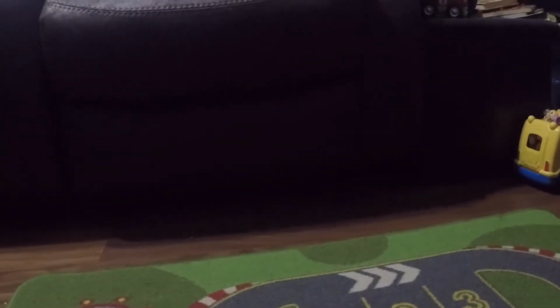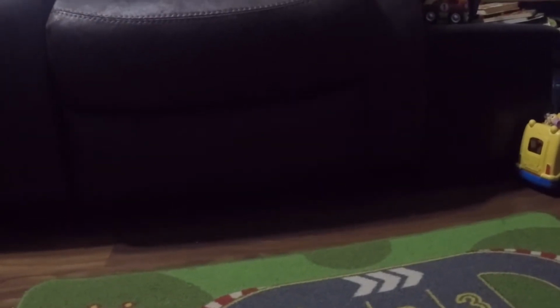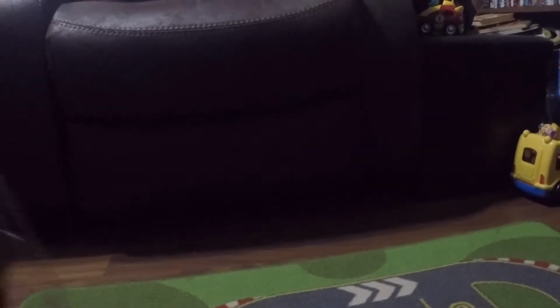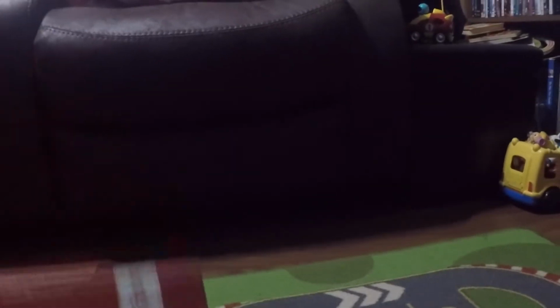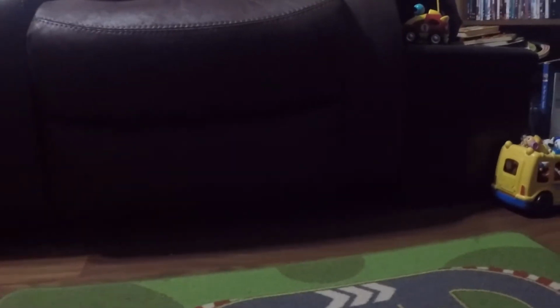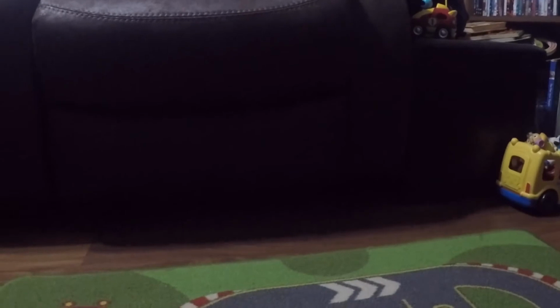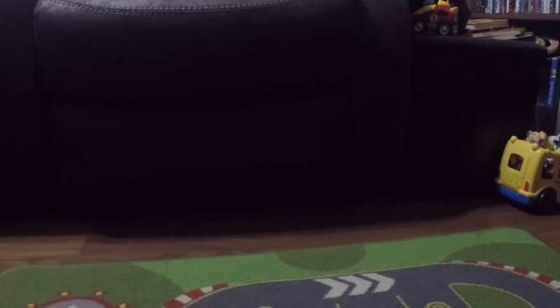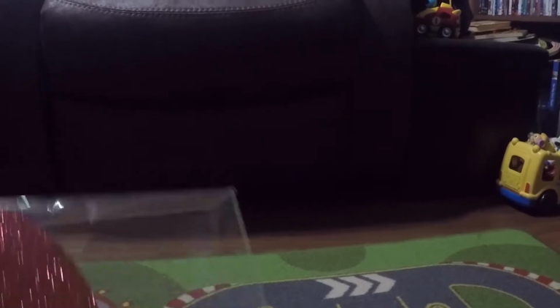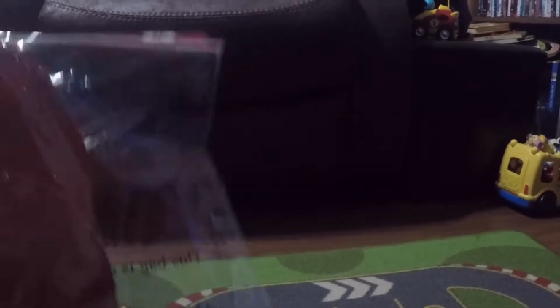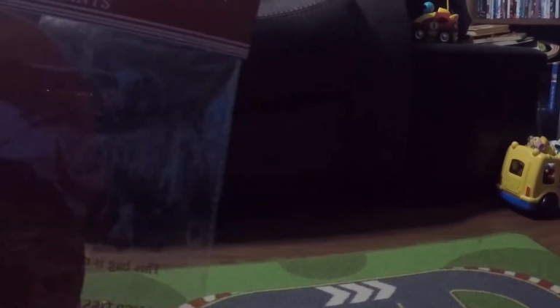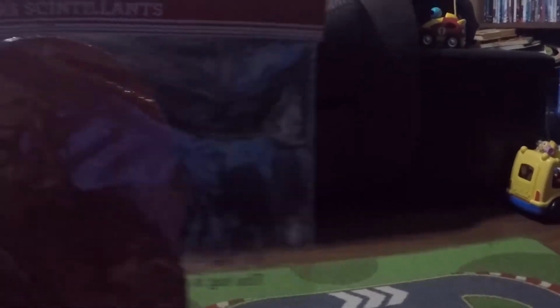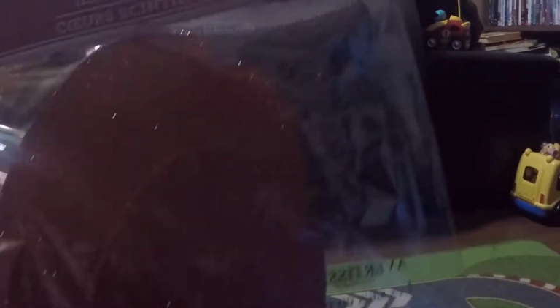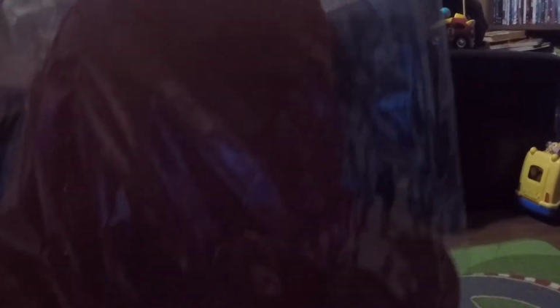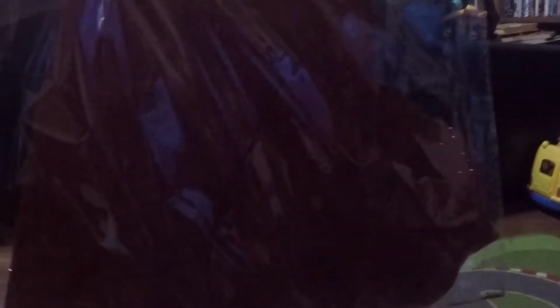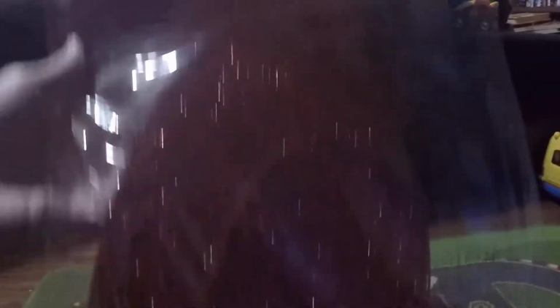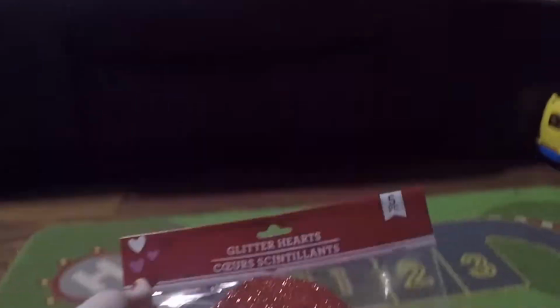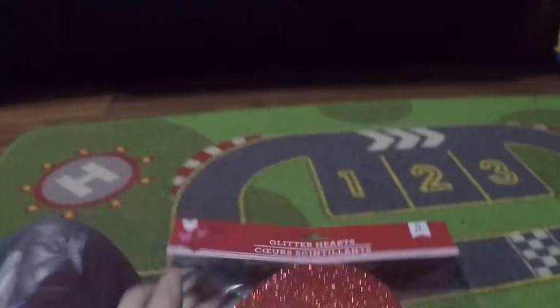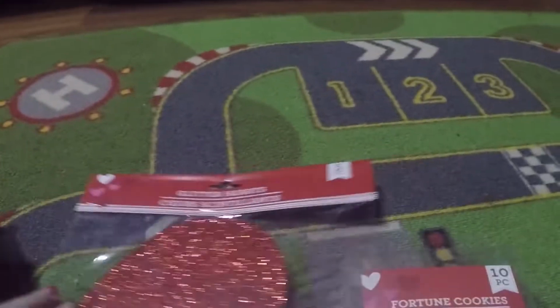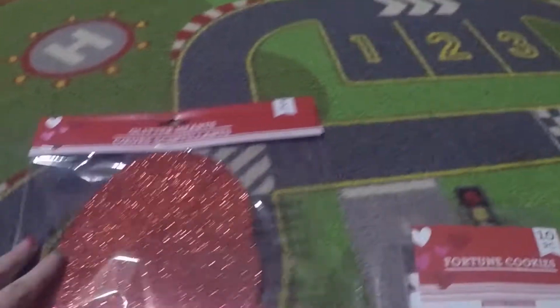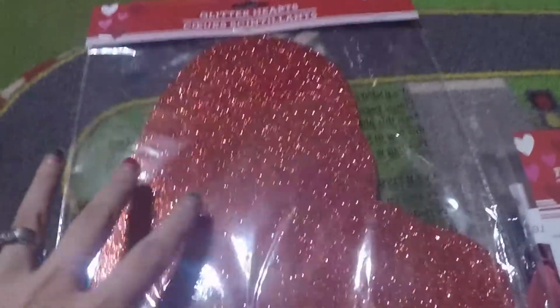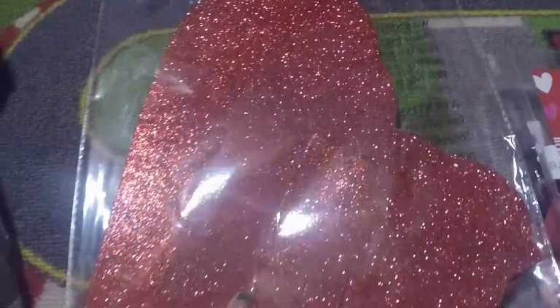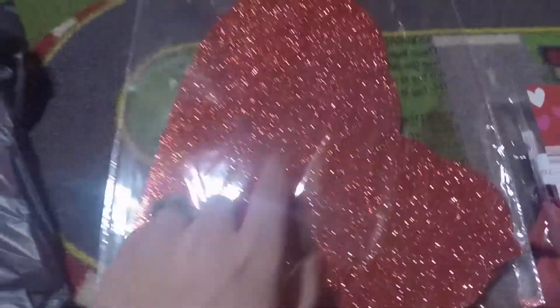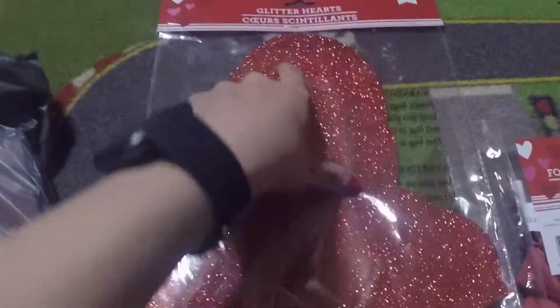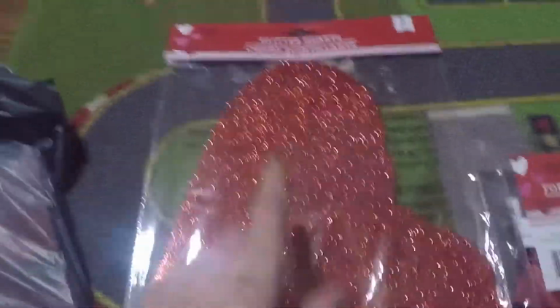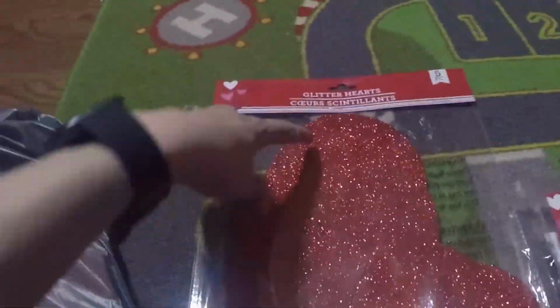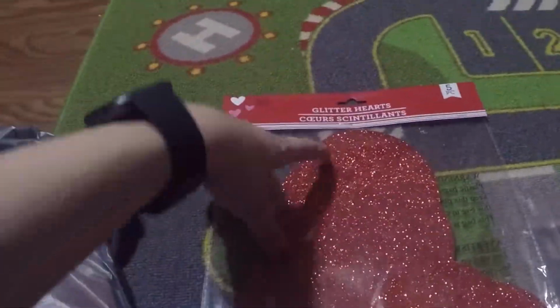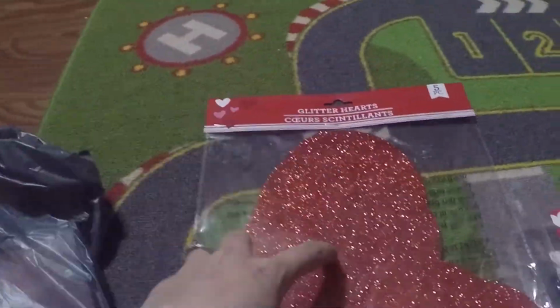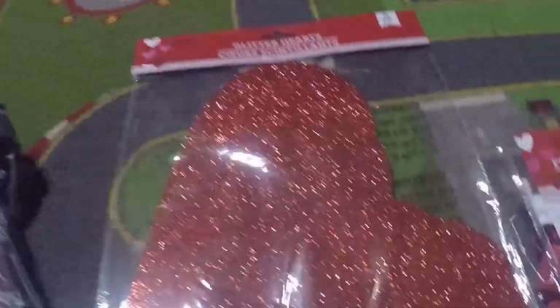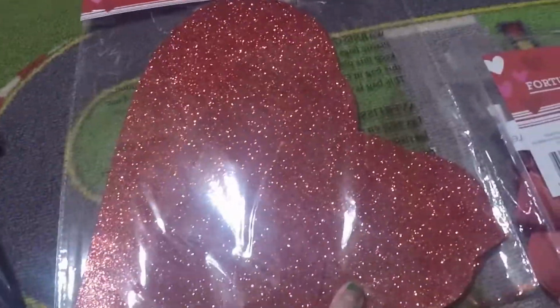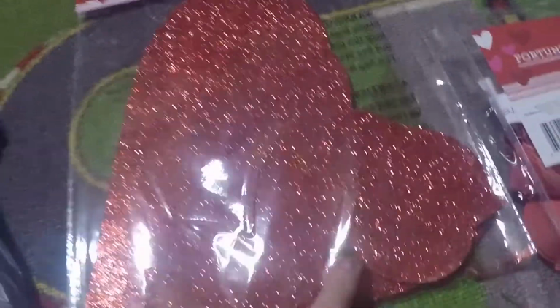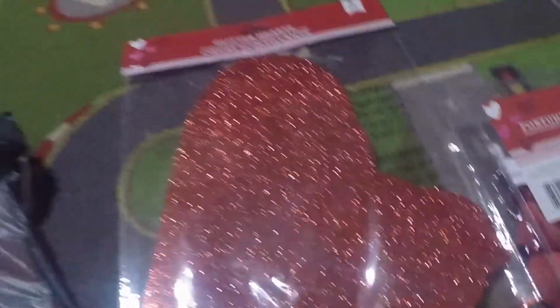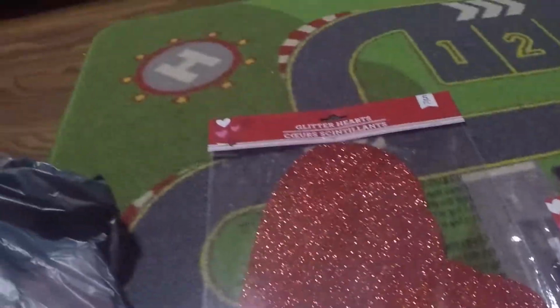Then I got a packet of five hearts to hang for Valentine's Day. There's three different sizes — this size, that size, and that size.